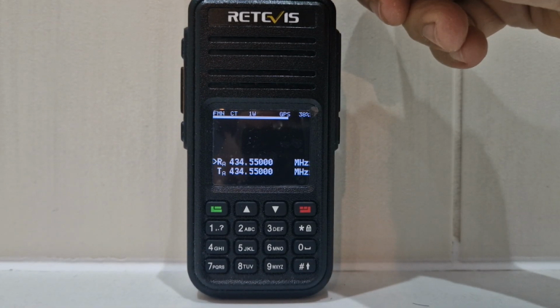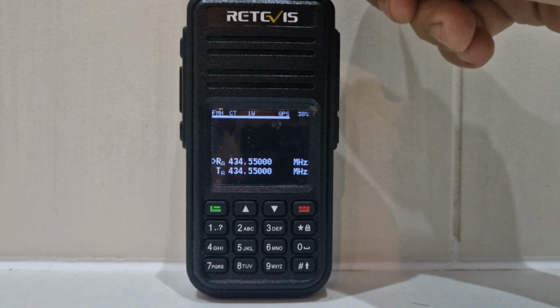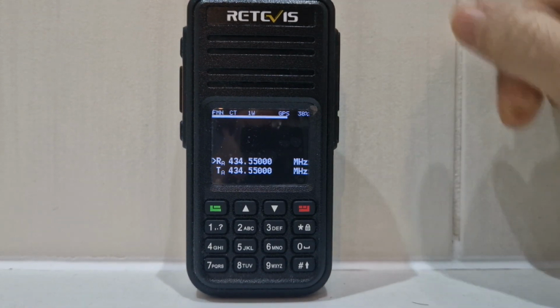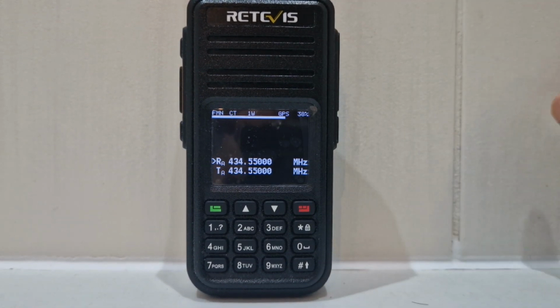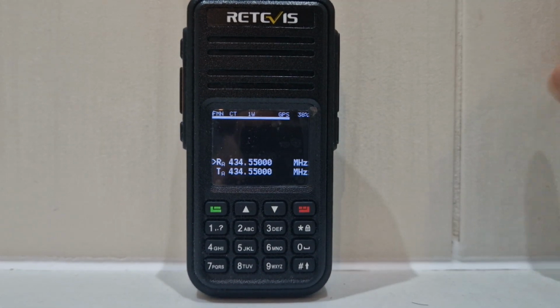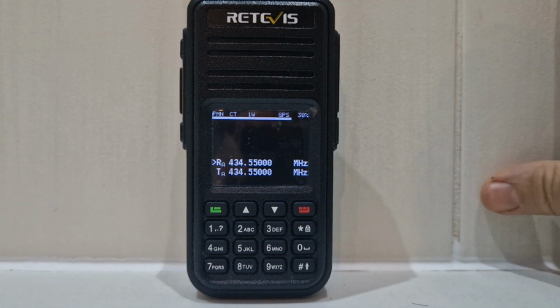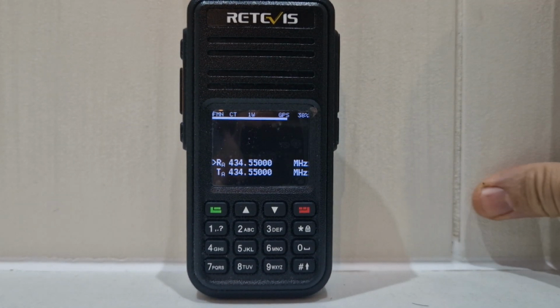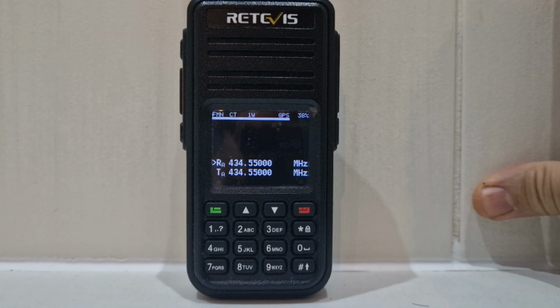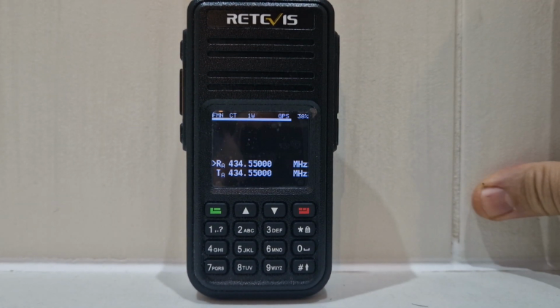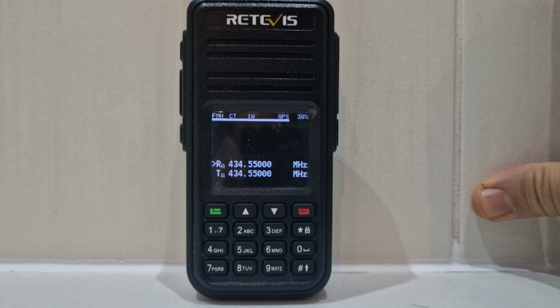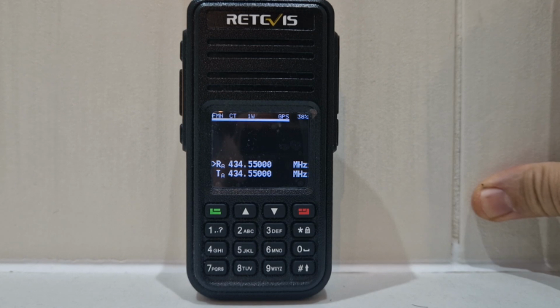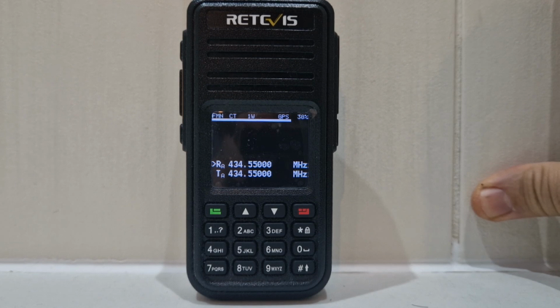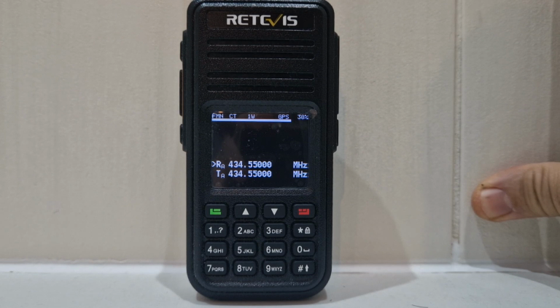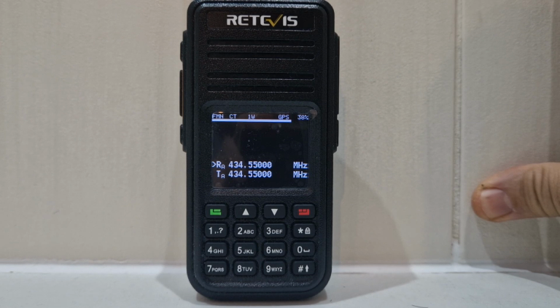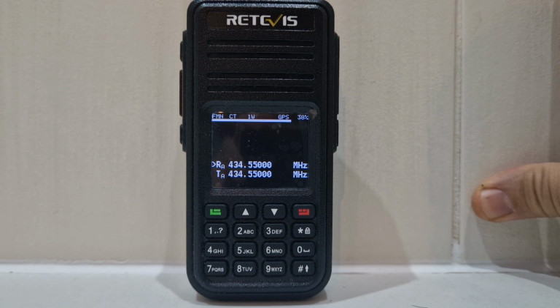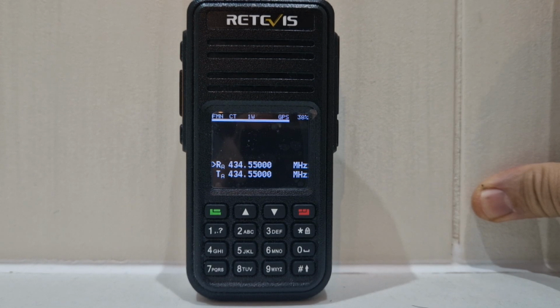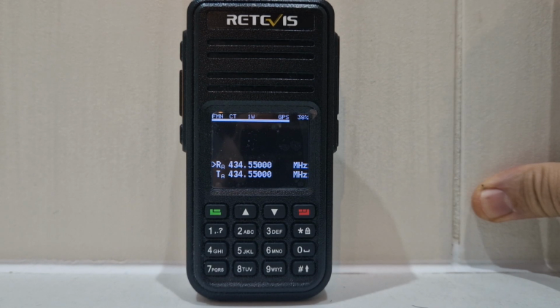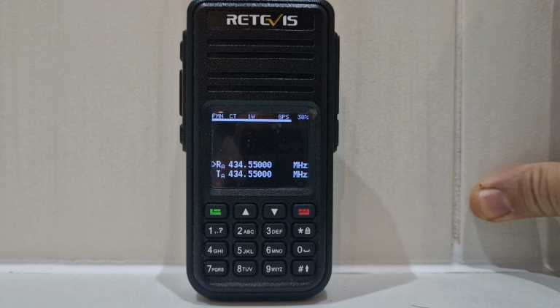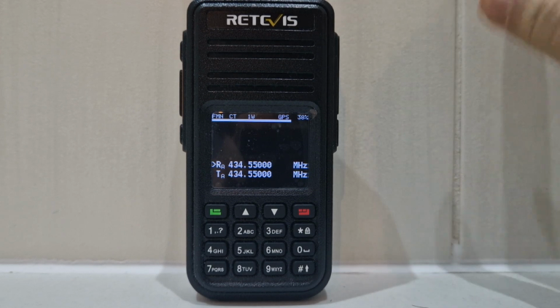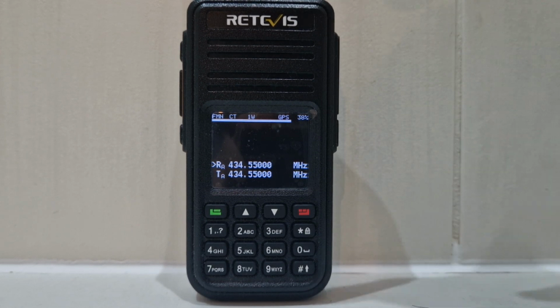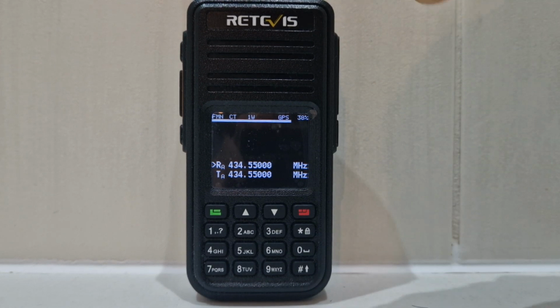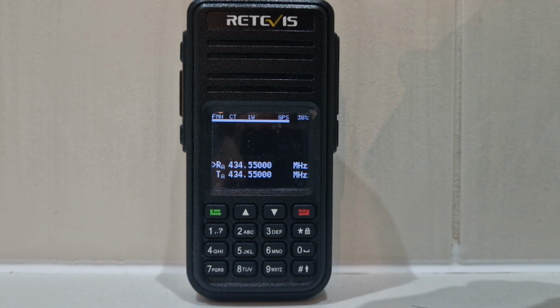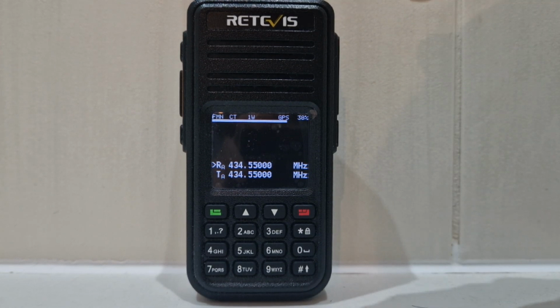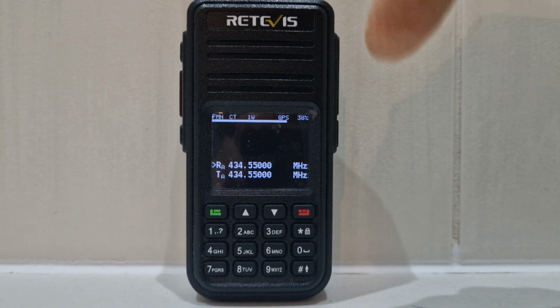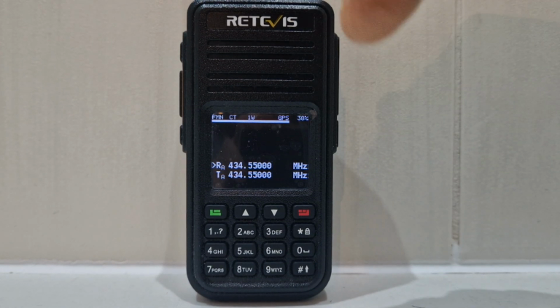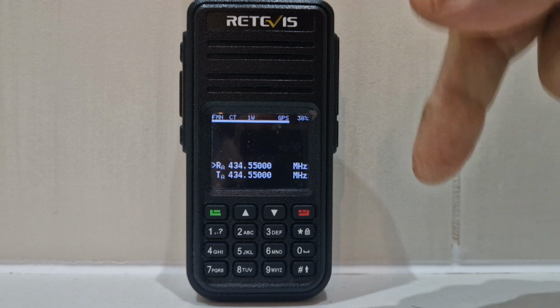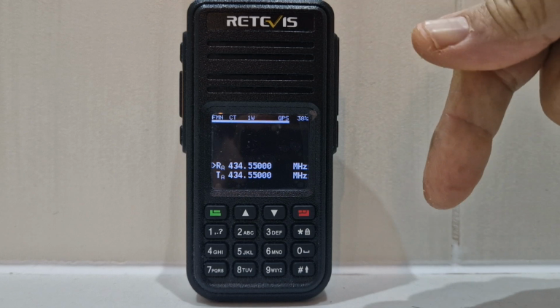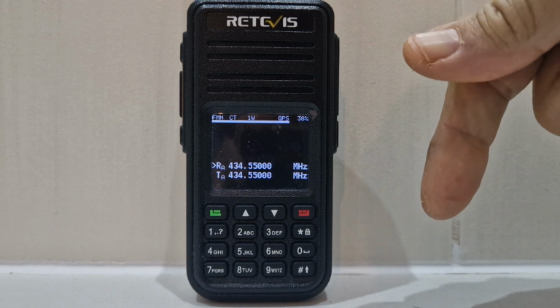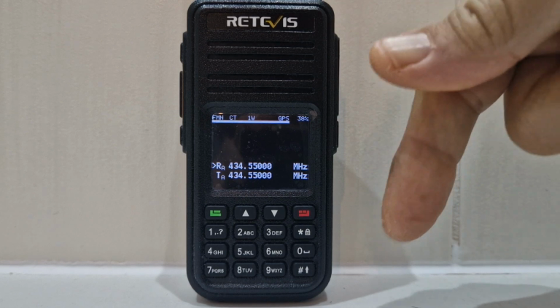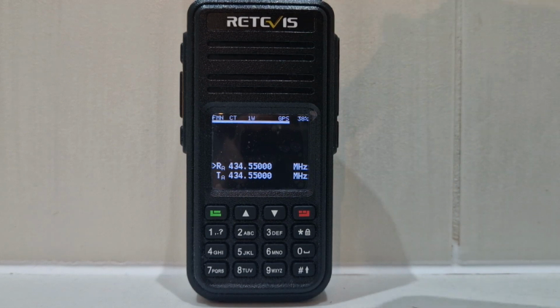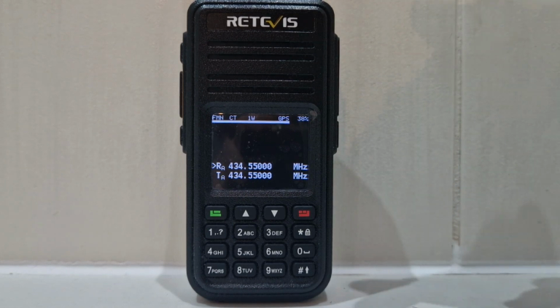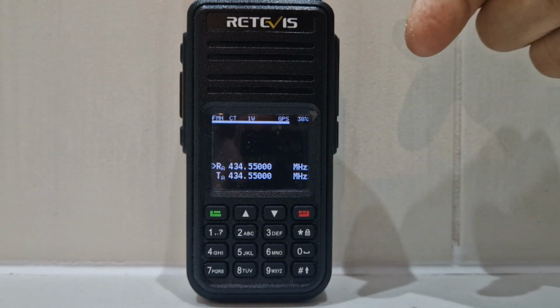M0FXB, welcome to my channel. Here we are with the RT3S and we're running the OpenGD77 firmware. I'm just going to show you the difference between the DMR sound and the analogue sound.